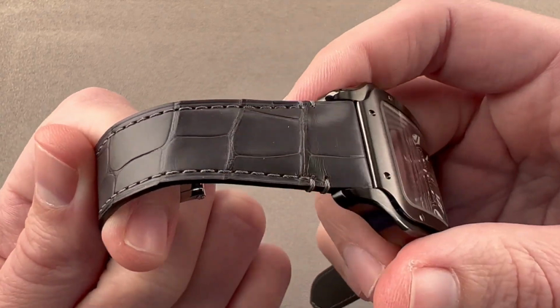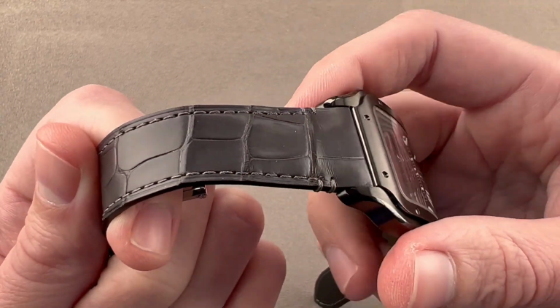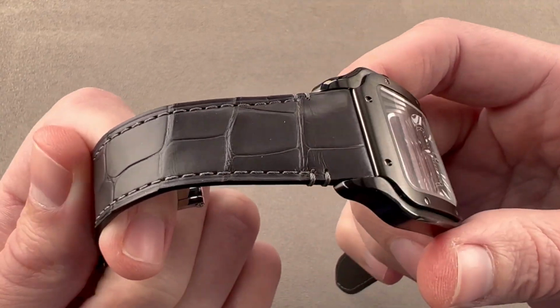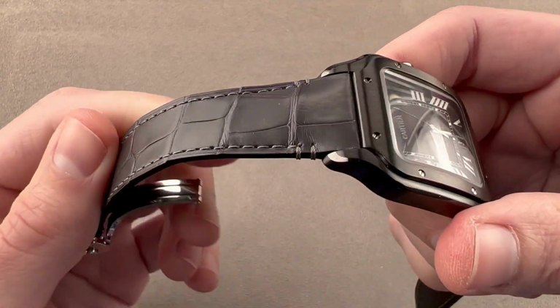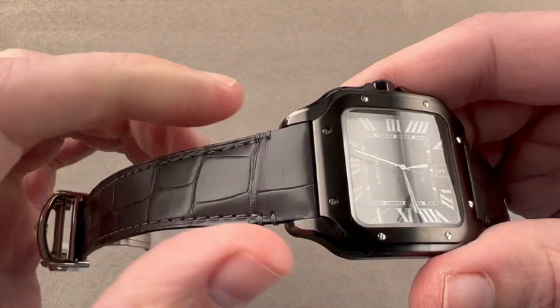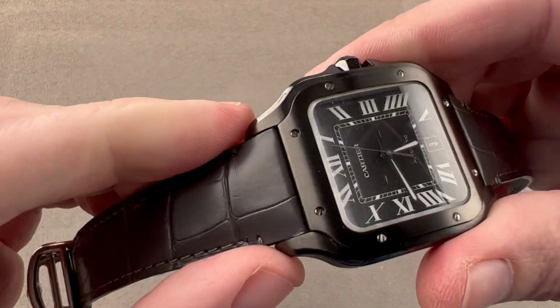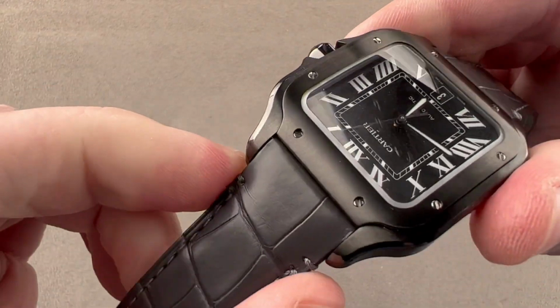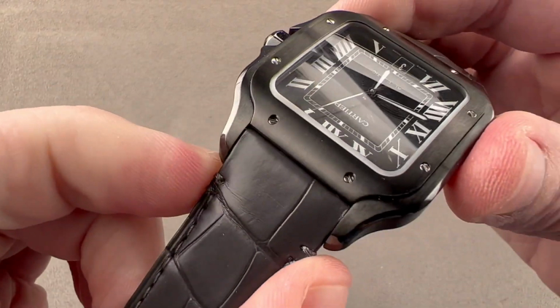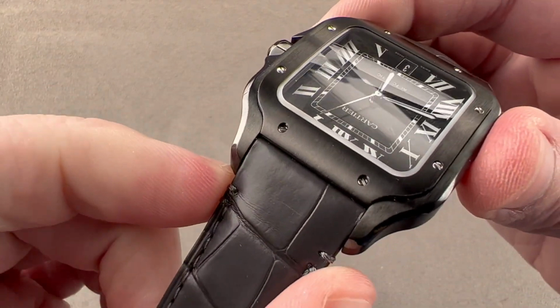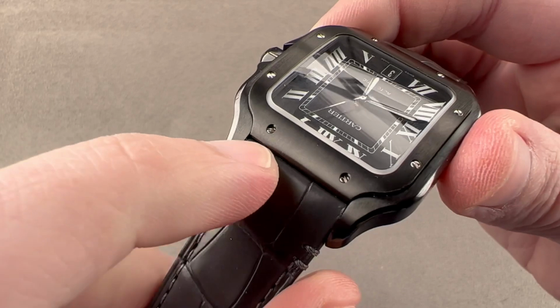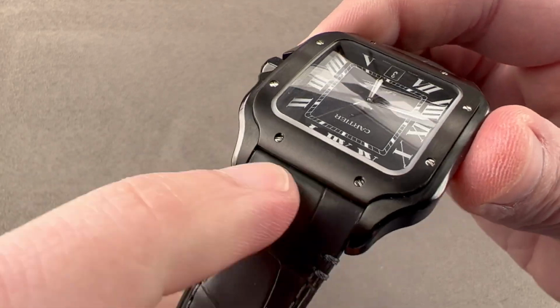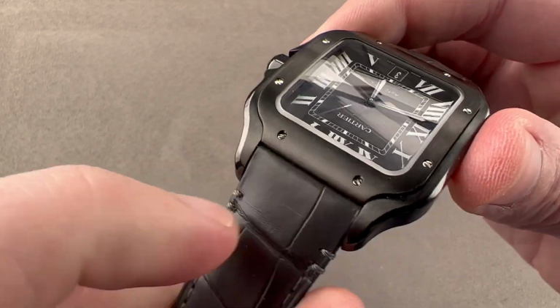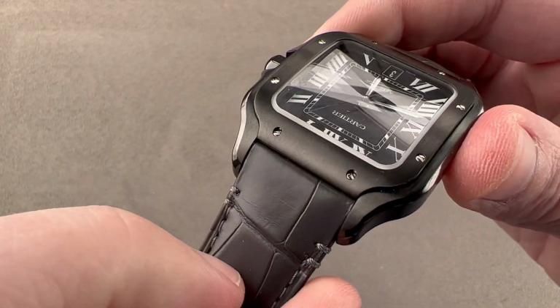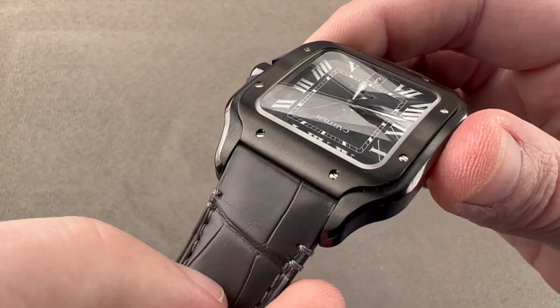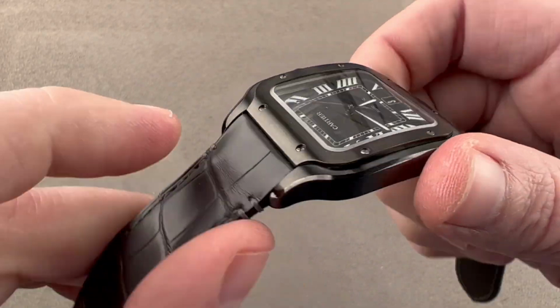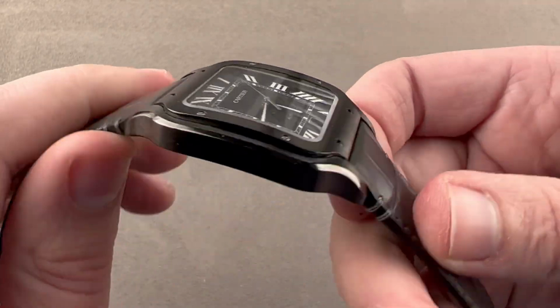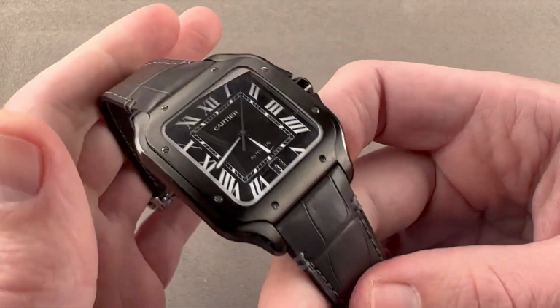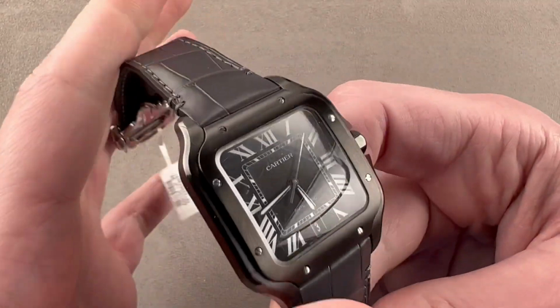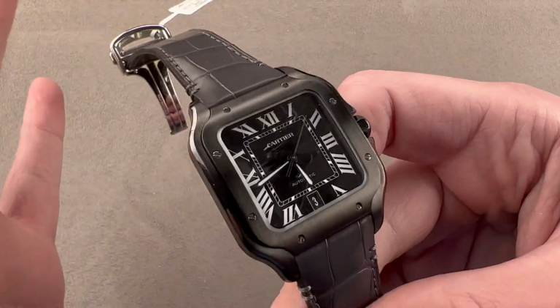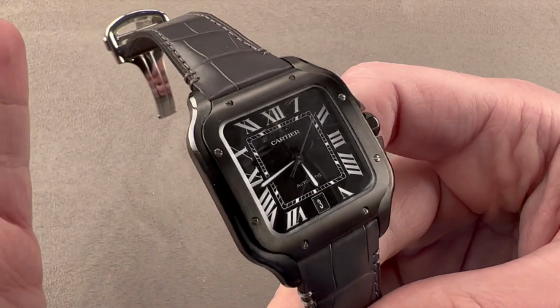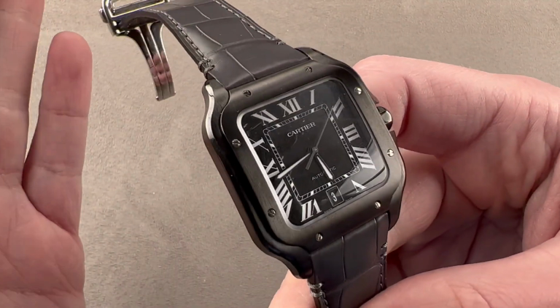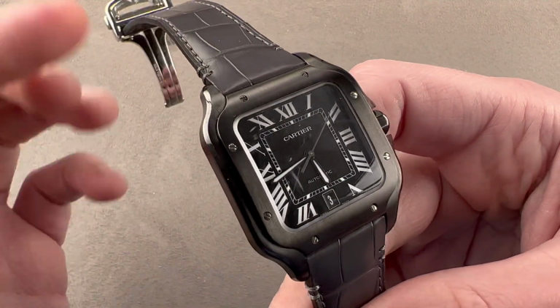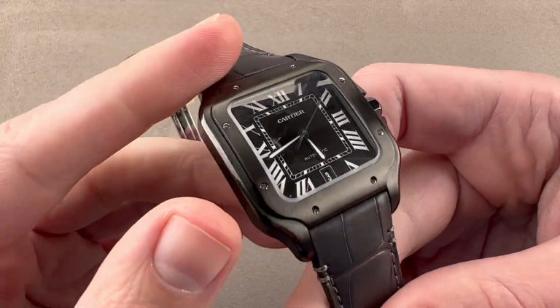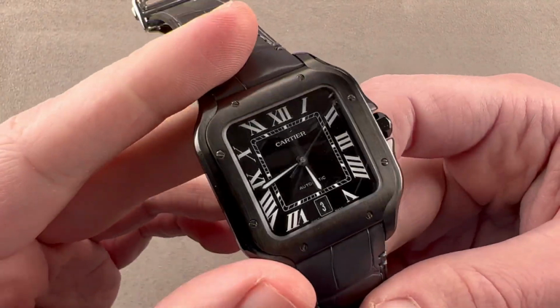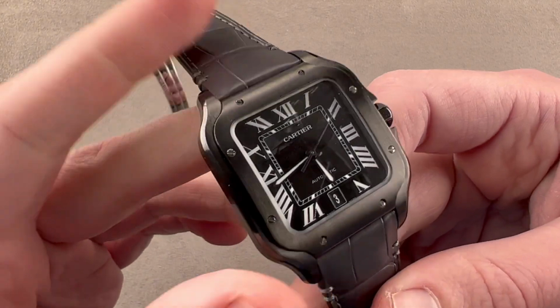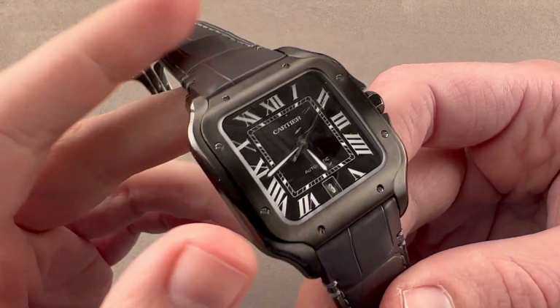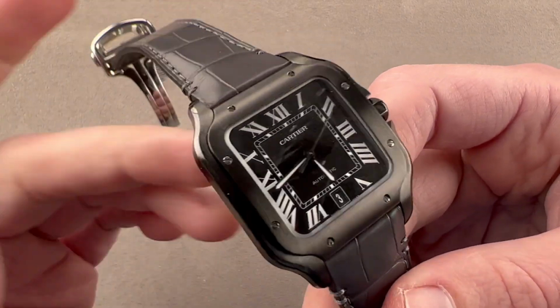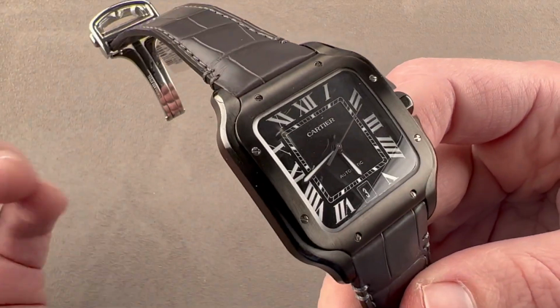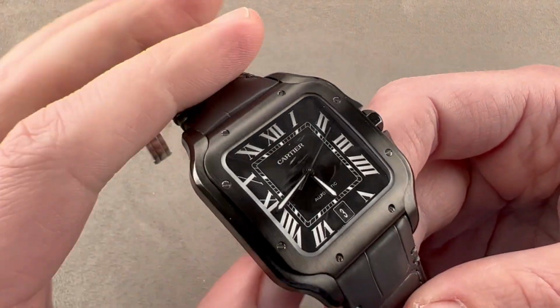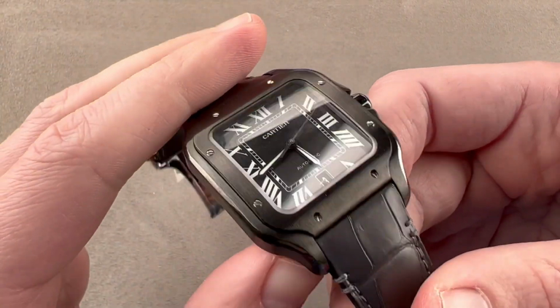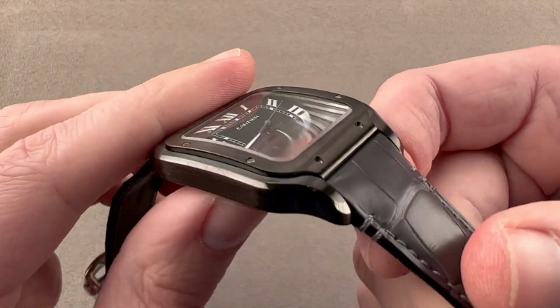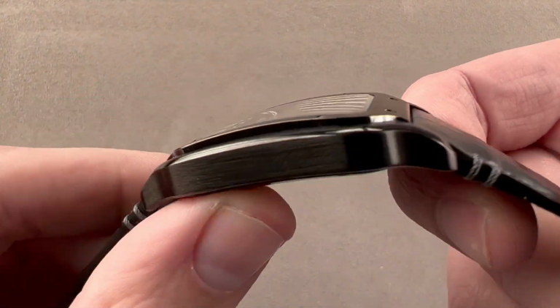When sized down, it's a very clean look. You can see it's fully integrated — no daylight between strap and case — so it looks all of a piece with the straps, as it would be if this were a bracelet-equipped Santos.